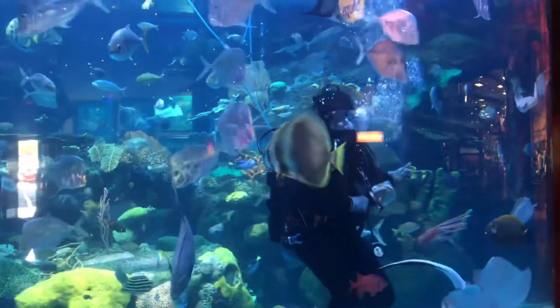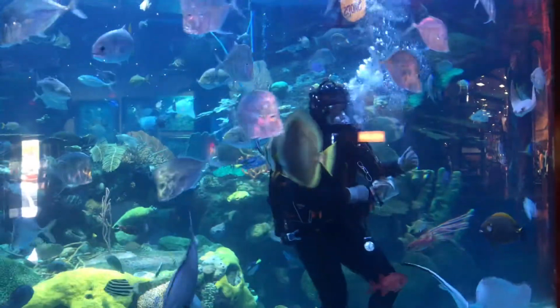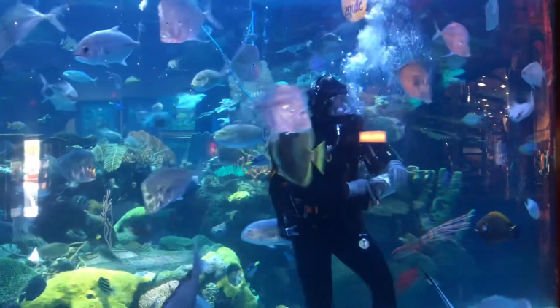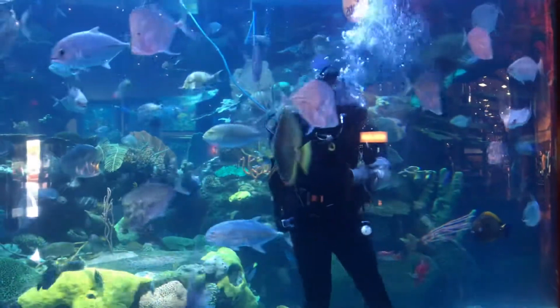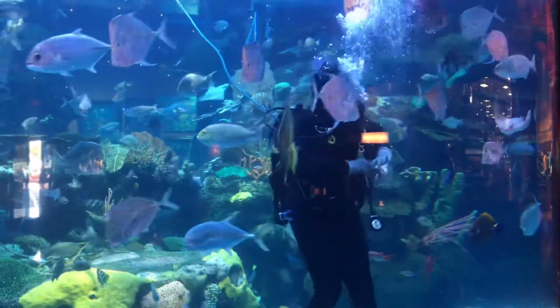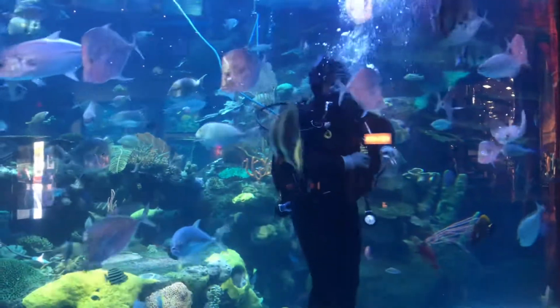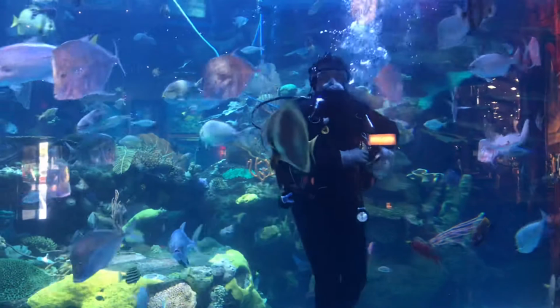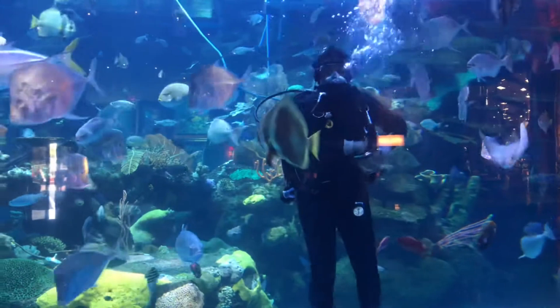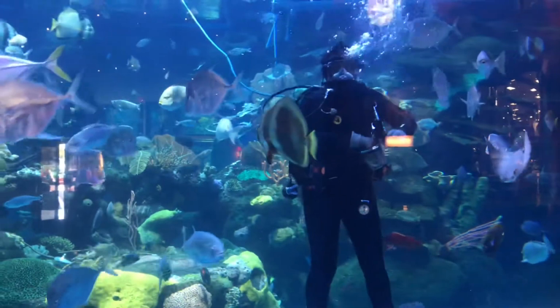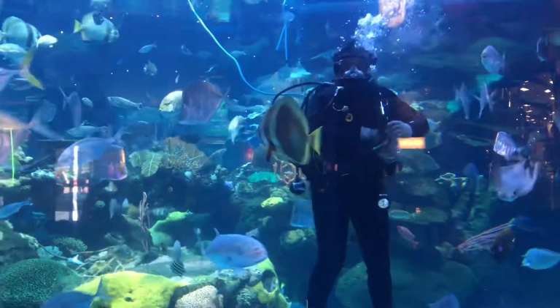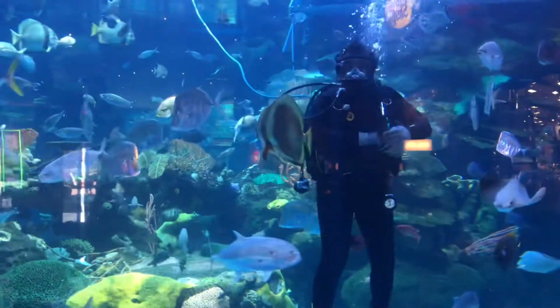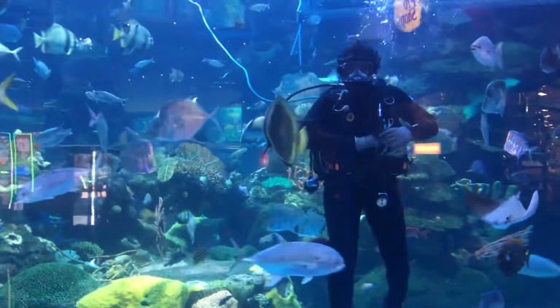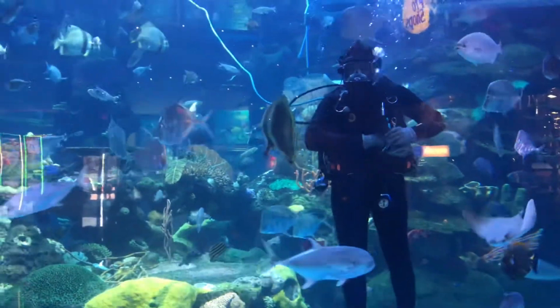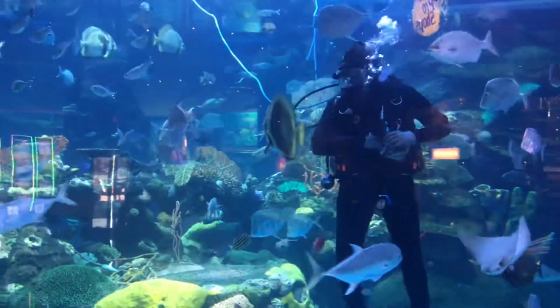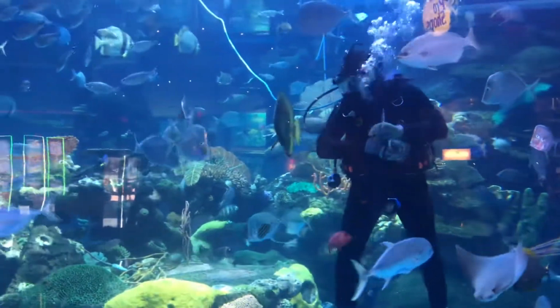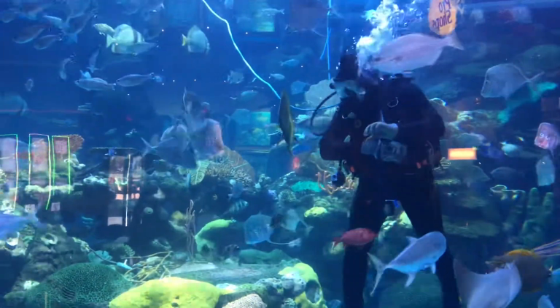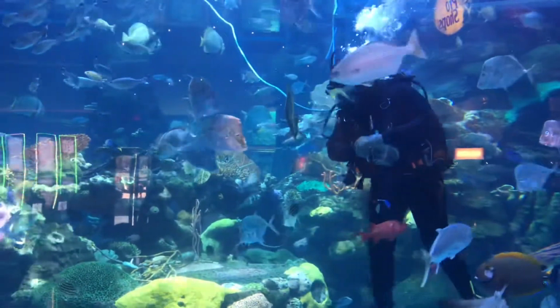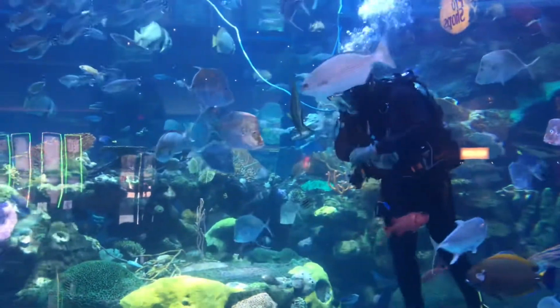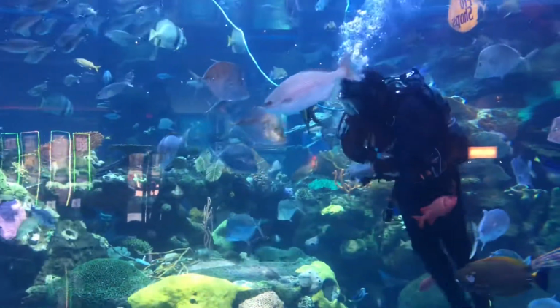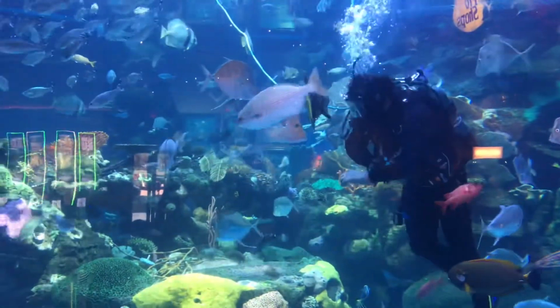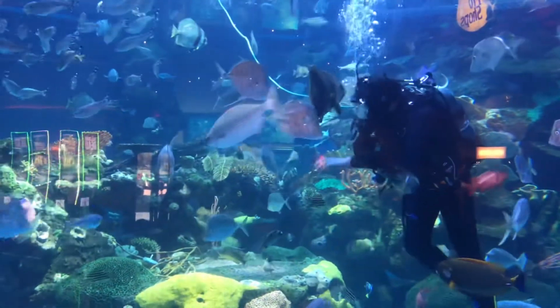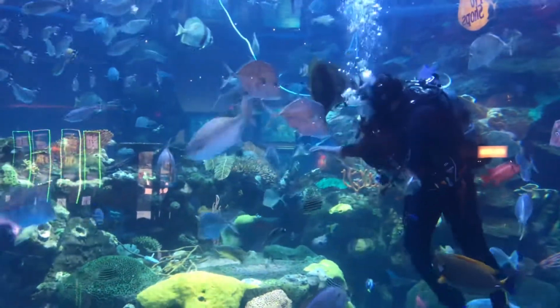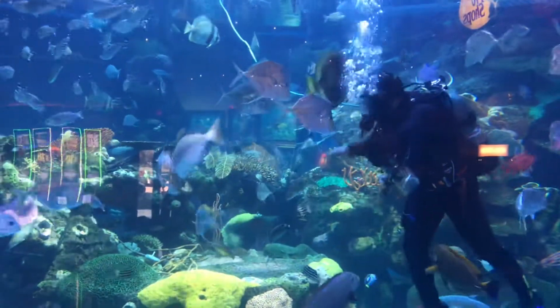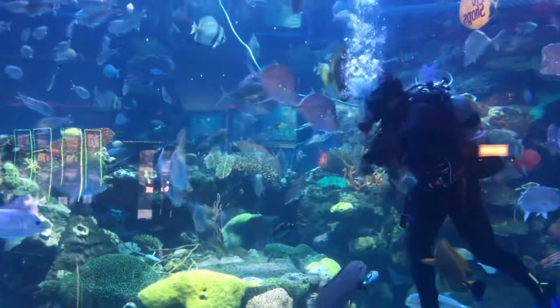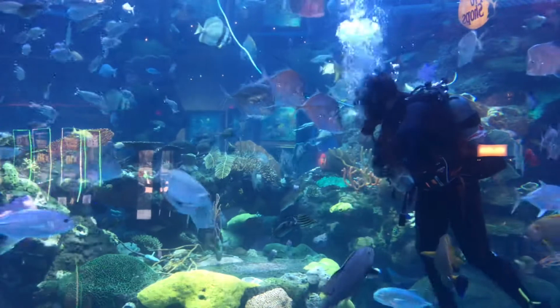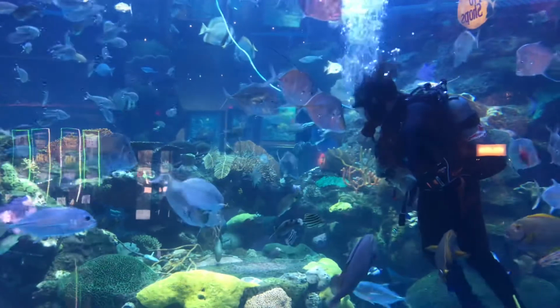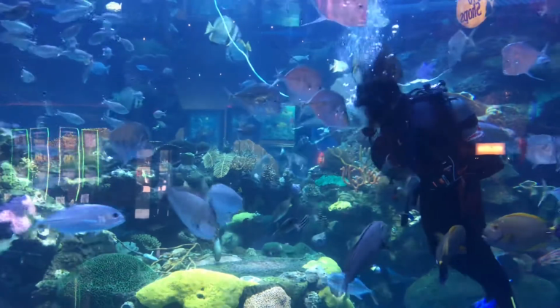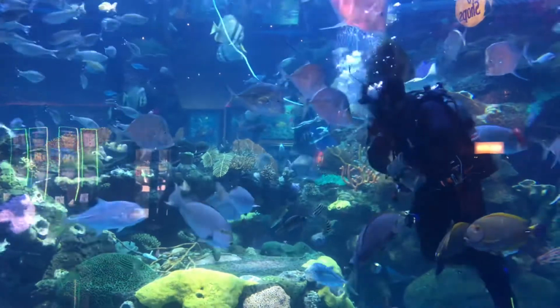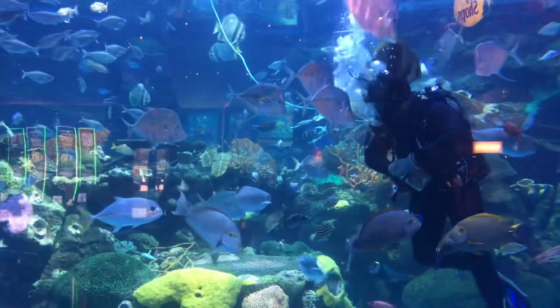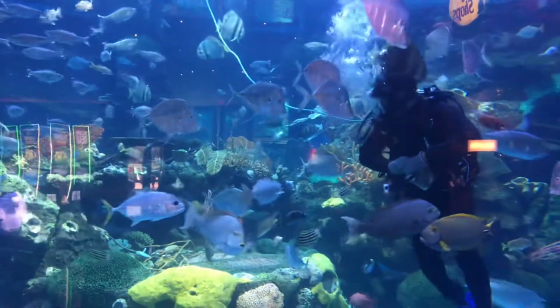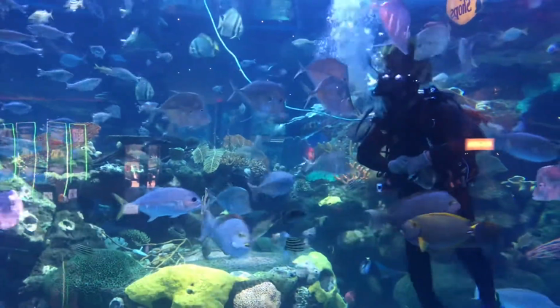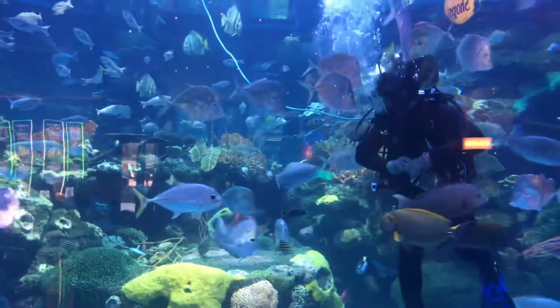Our smaller species of shark, including the coral cat shark — it's about two feet long, kind of narrow. Usually you'll see her in the shadows.